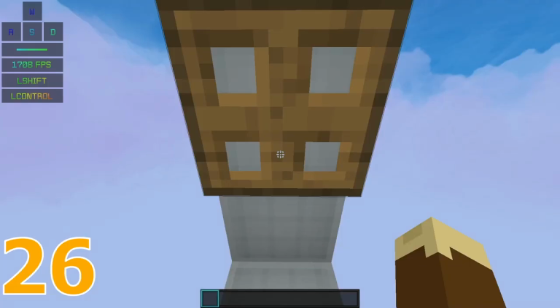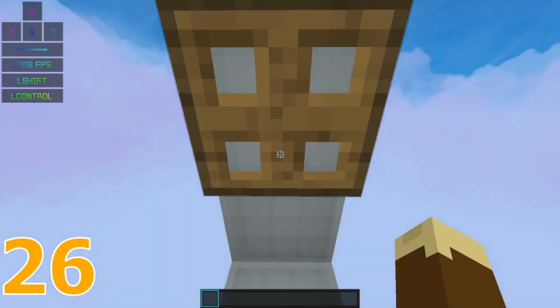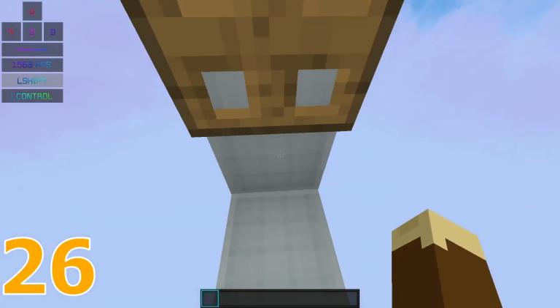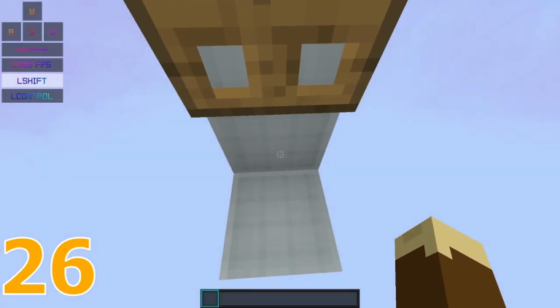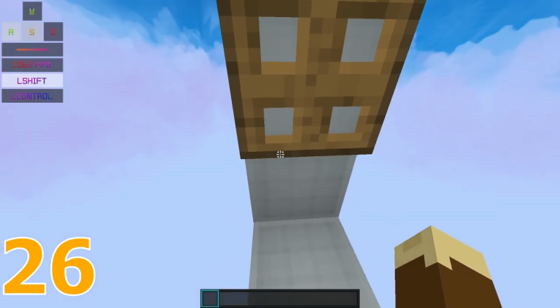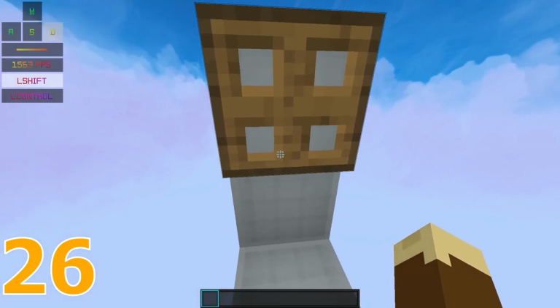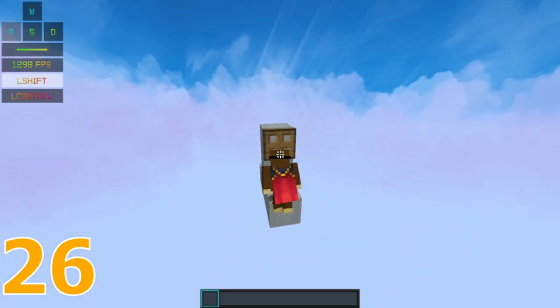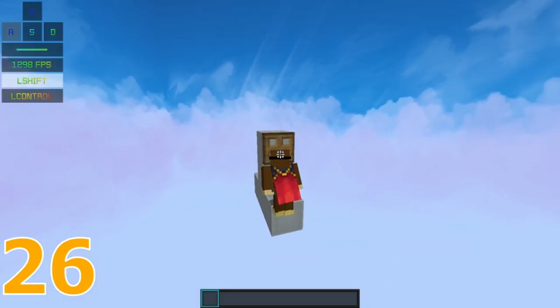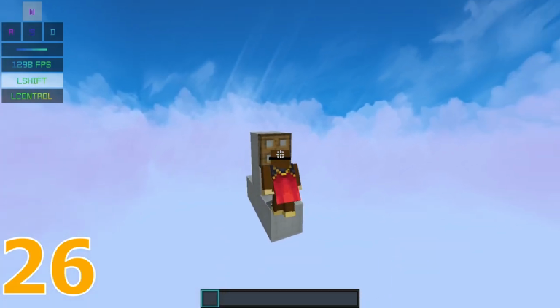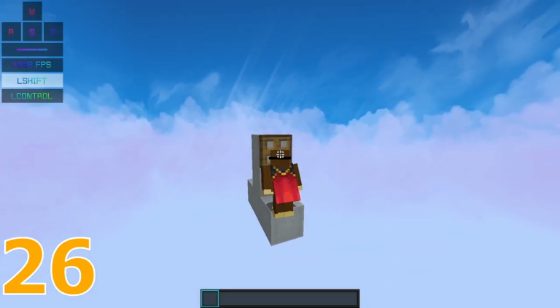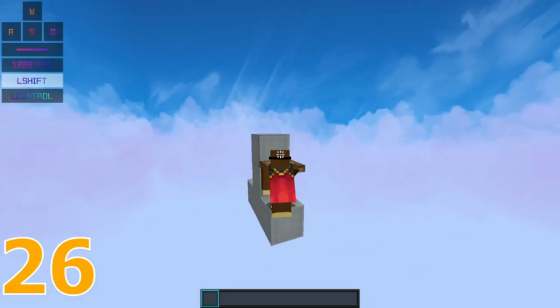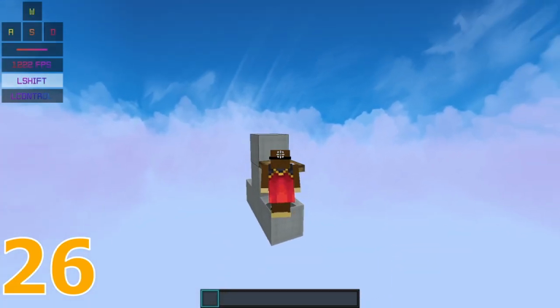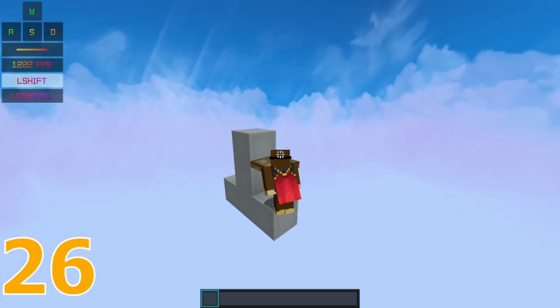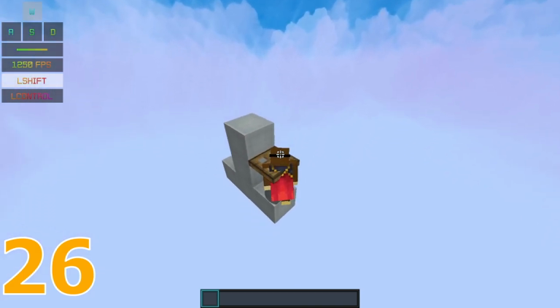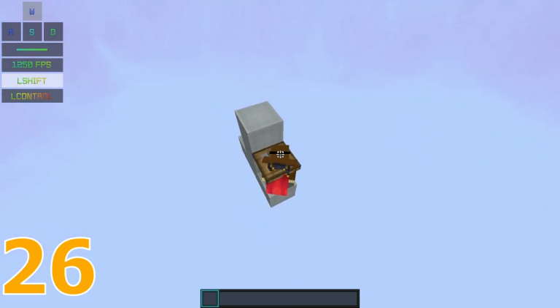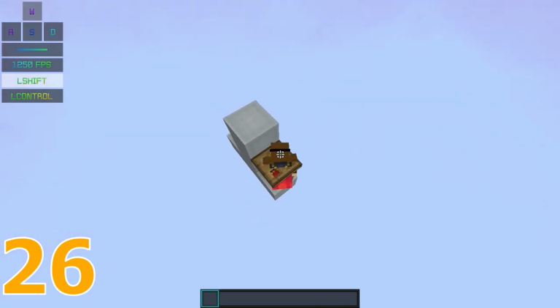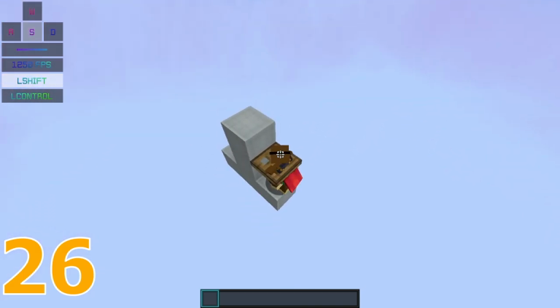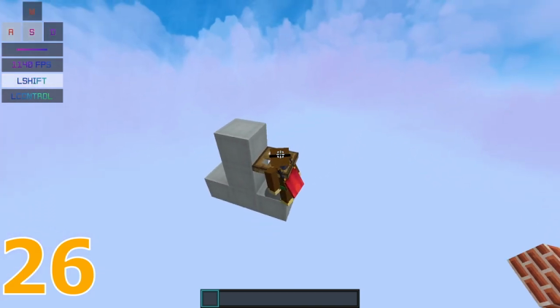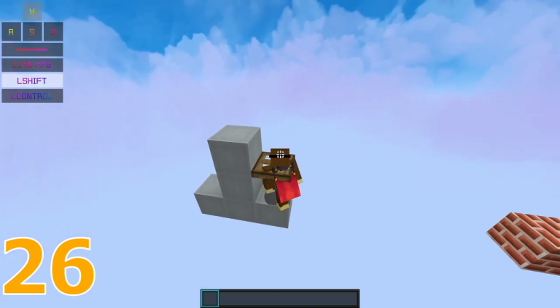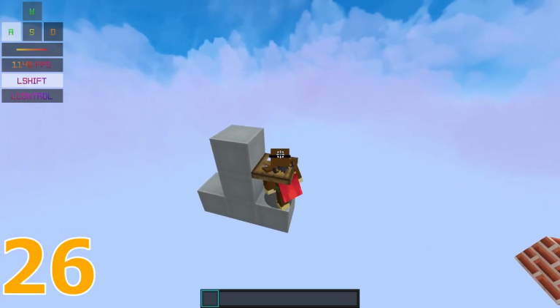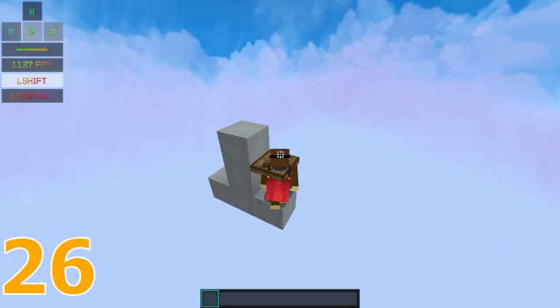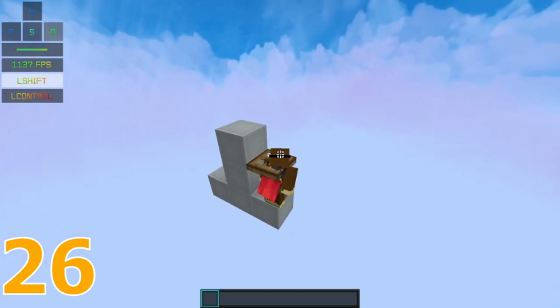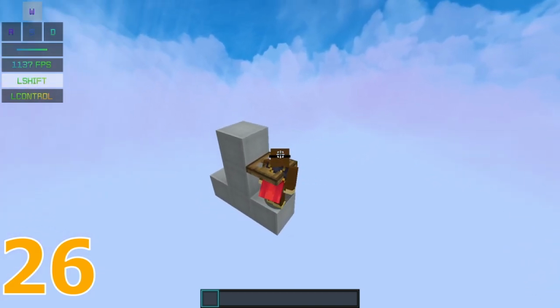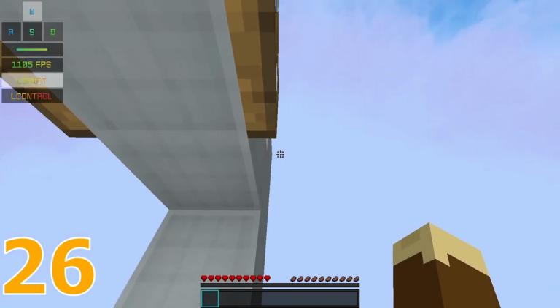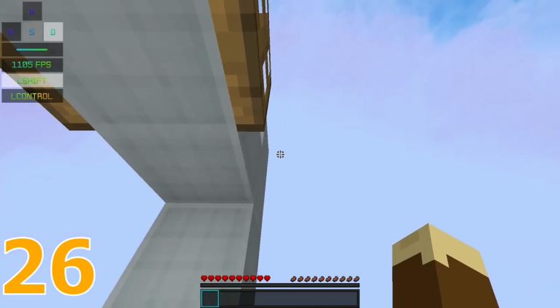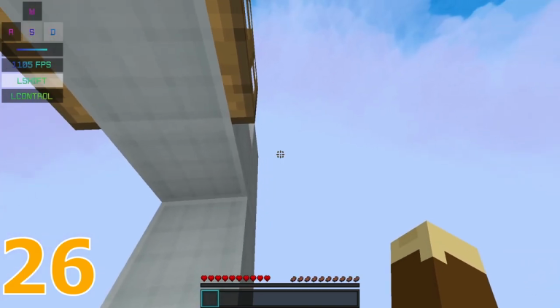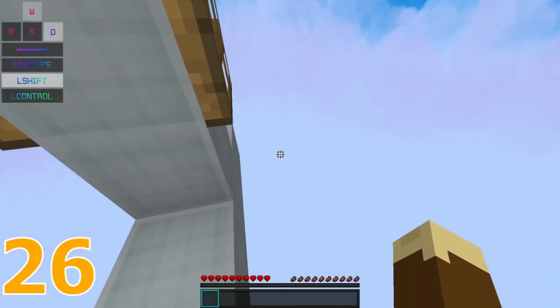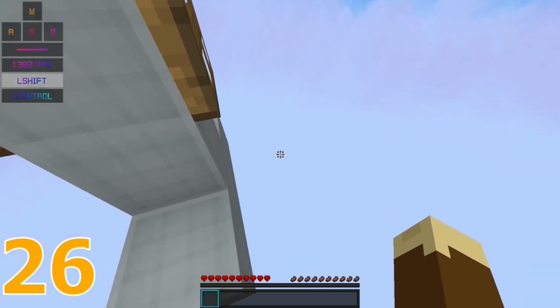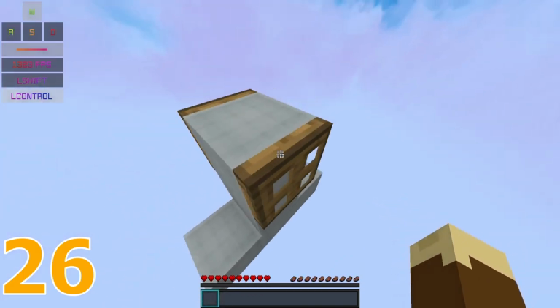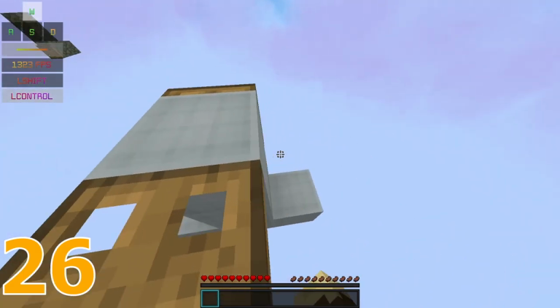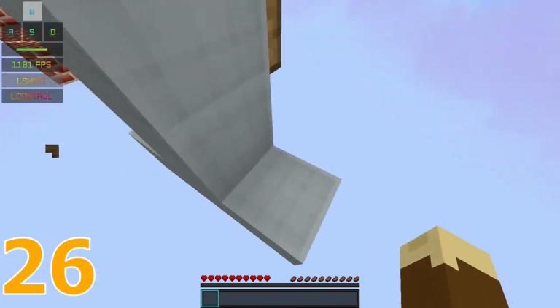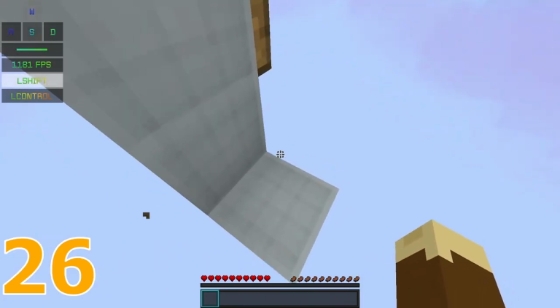If a player flips a trapdoor while being in its hitbox, the player will clip through the trapdoor and travel through it like it's air. This is usually how the winged neo is performed.